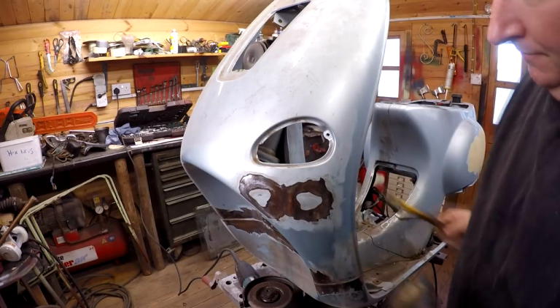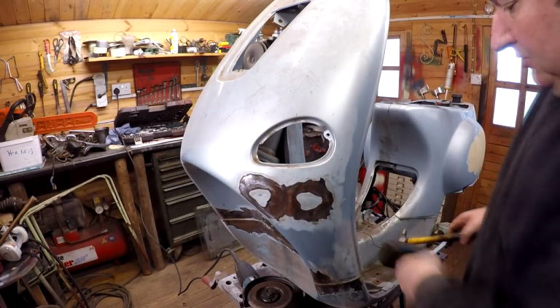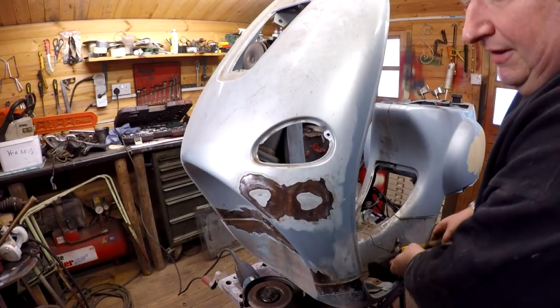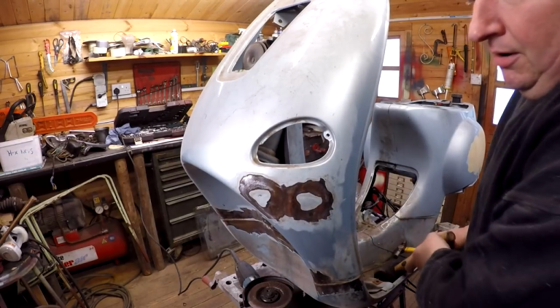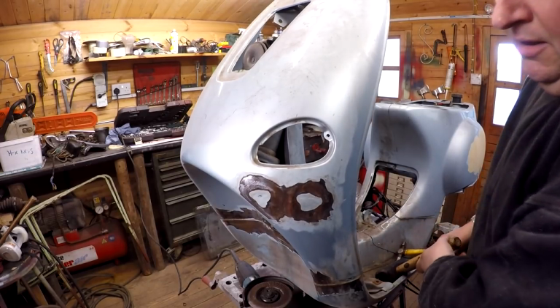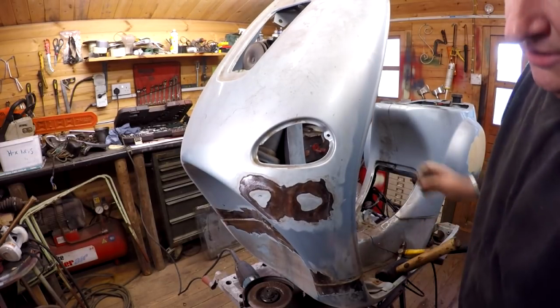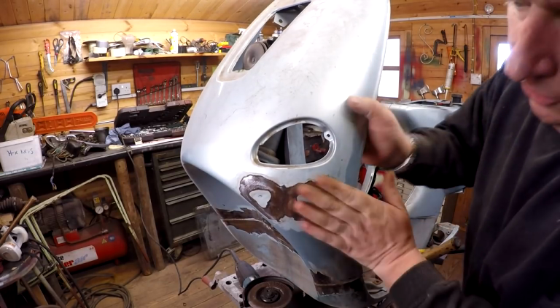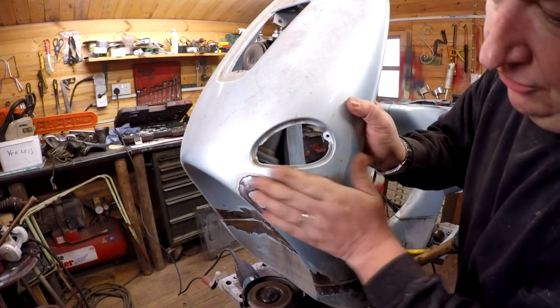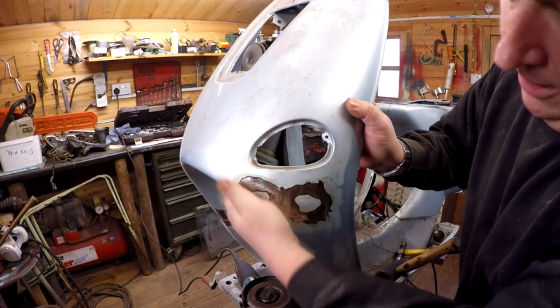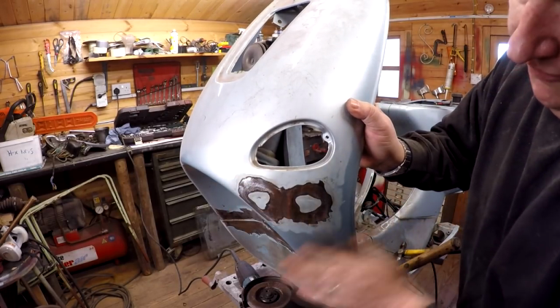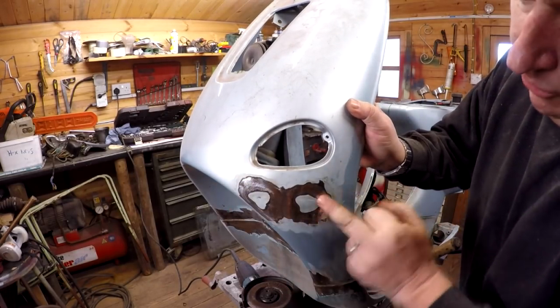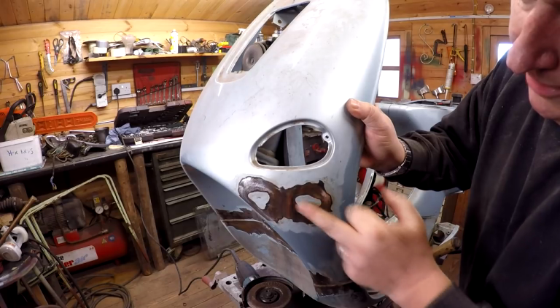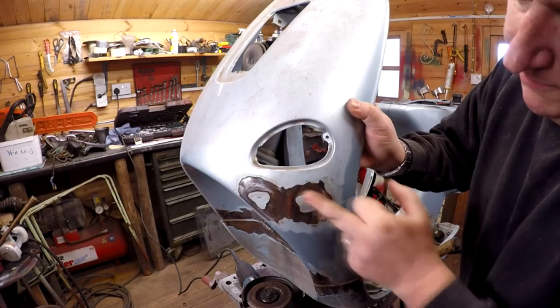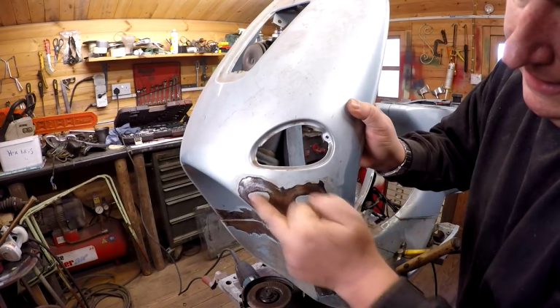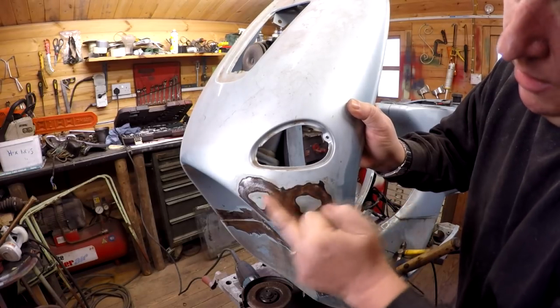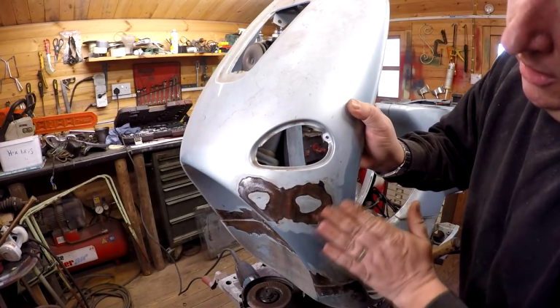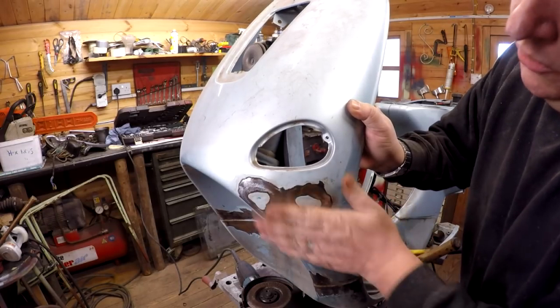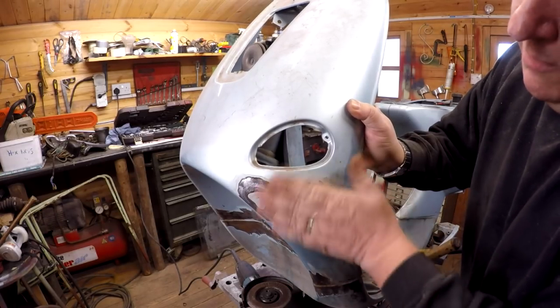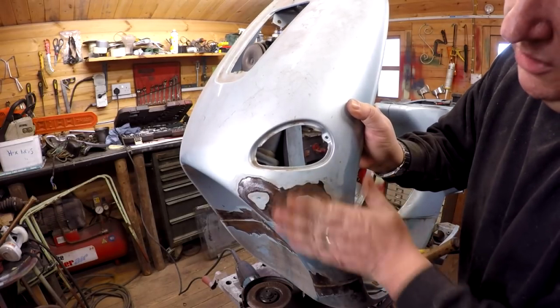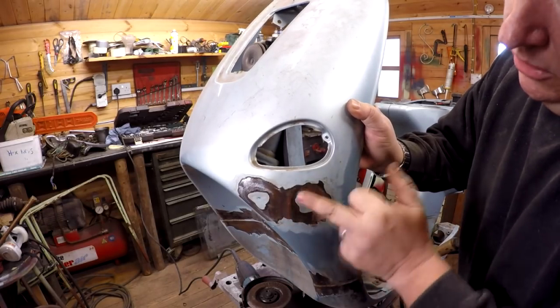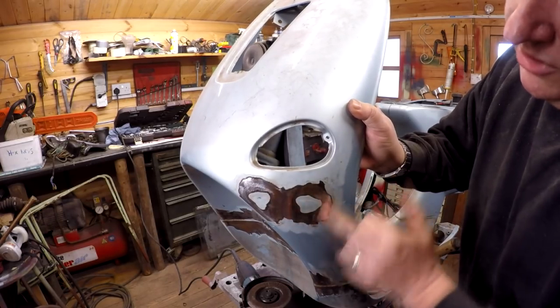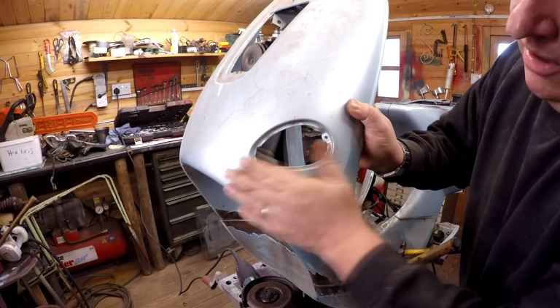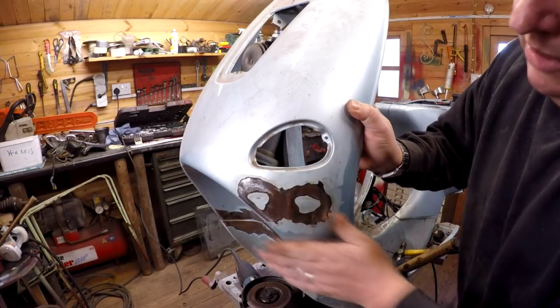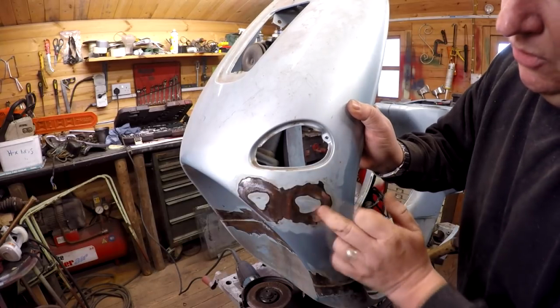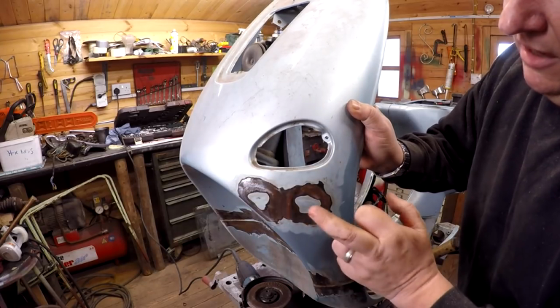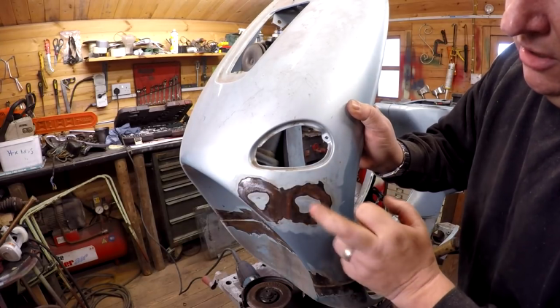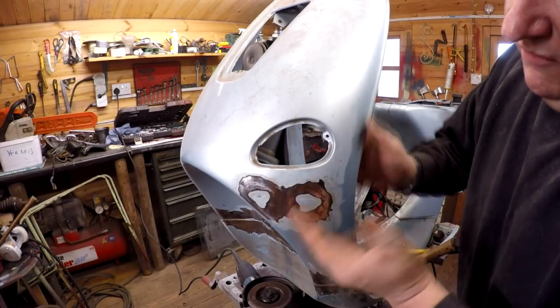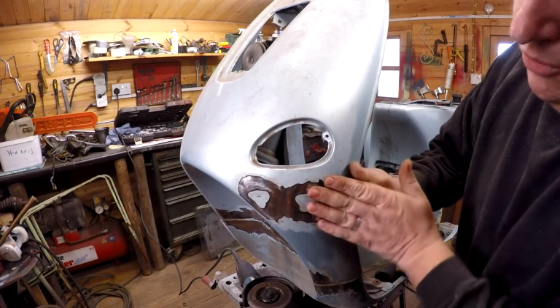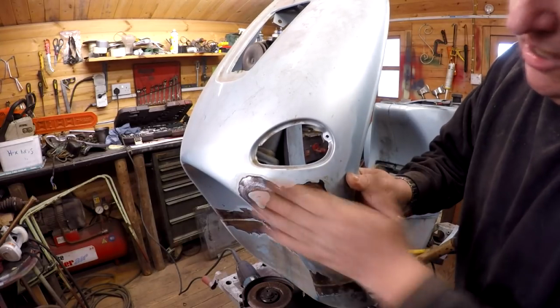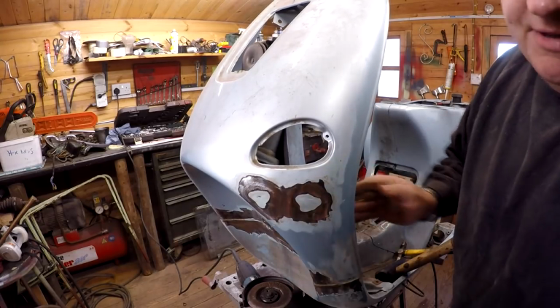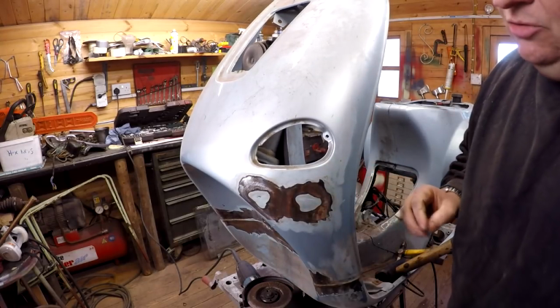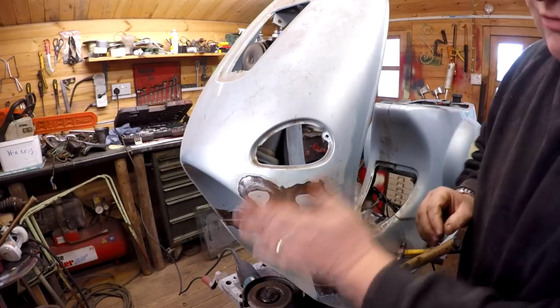Now what we should find is that when I get the grinder on here, hopefully it will take off this paint here that we couldn't get to before because it was a lot lower. So that will give me some indication that we've actually pushed this dent out a bit. Let's do the grinder again.